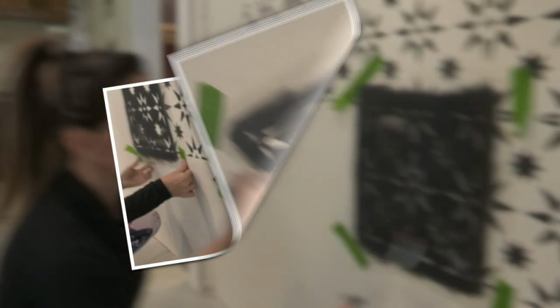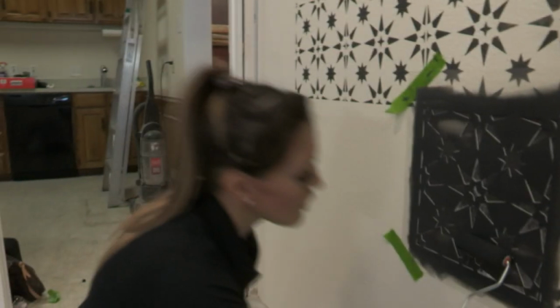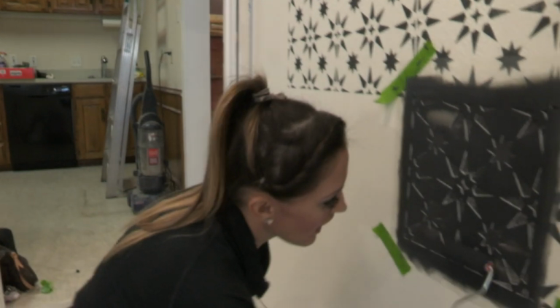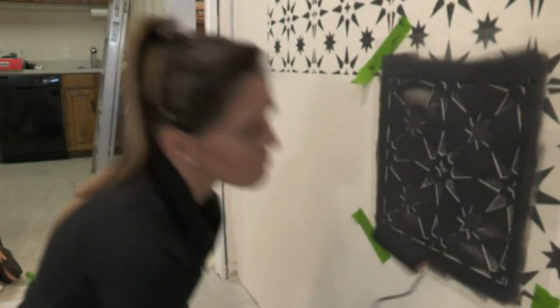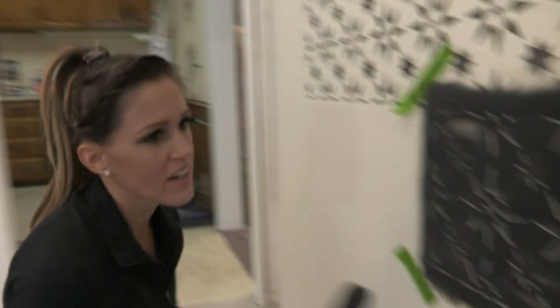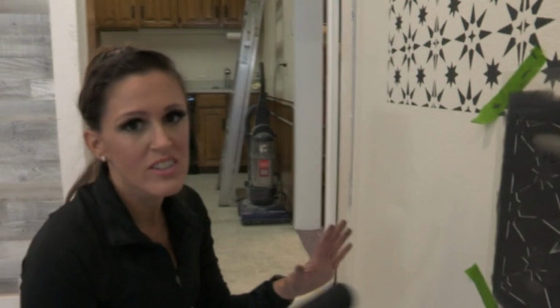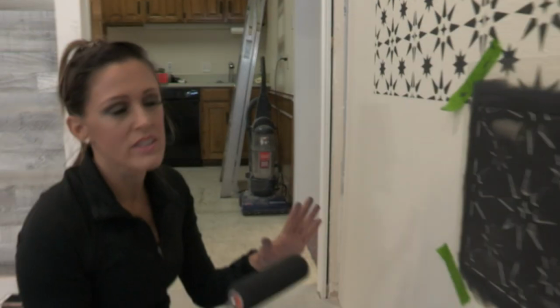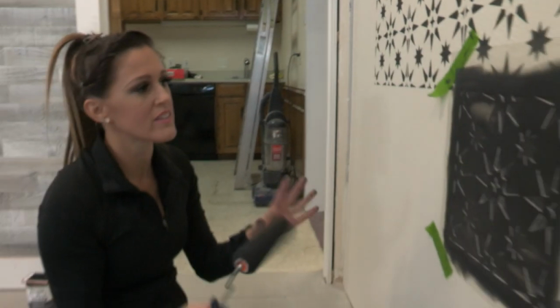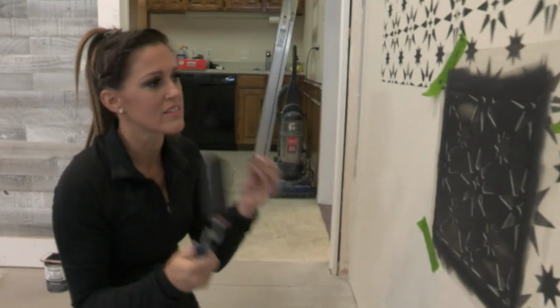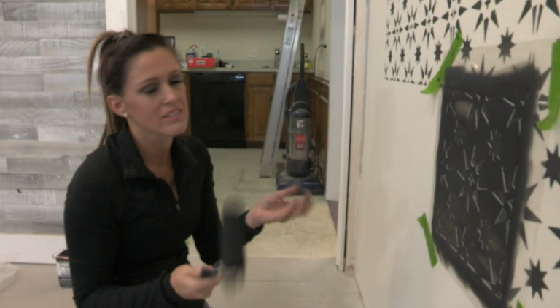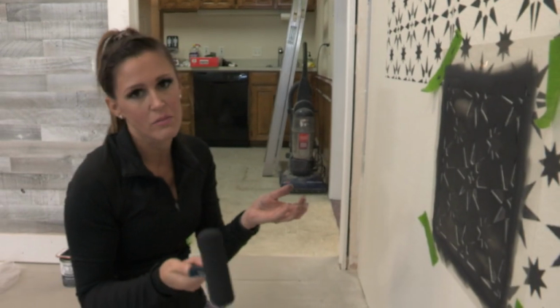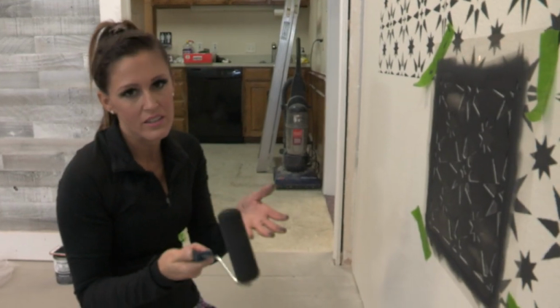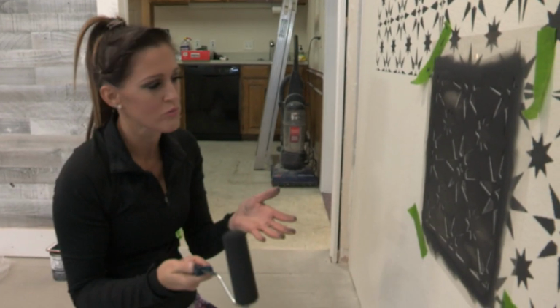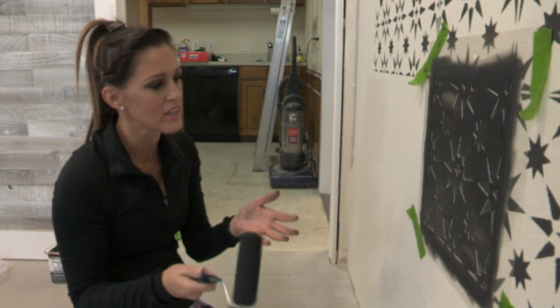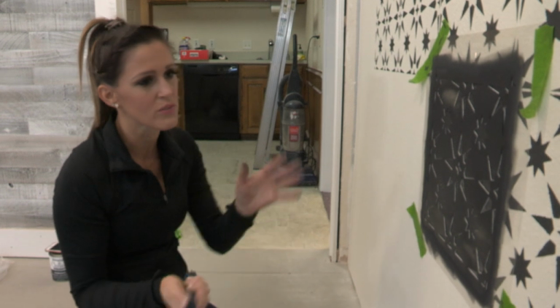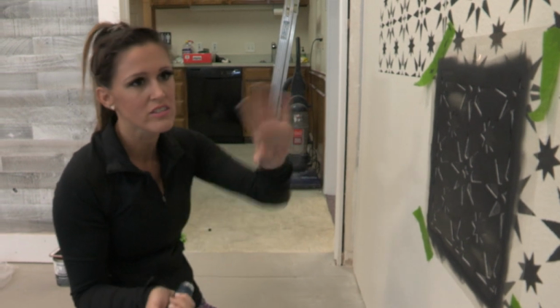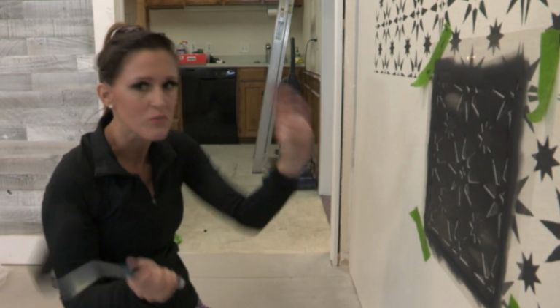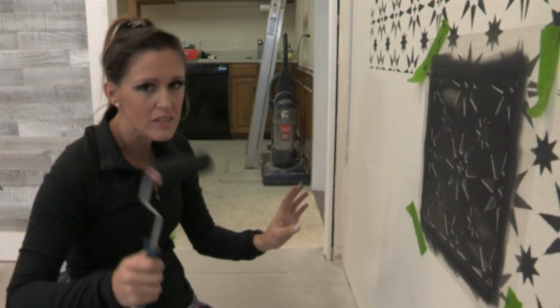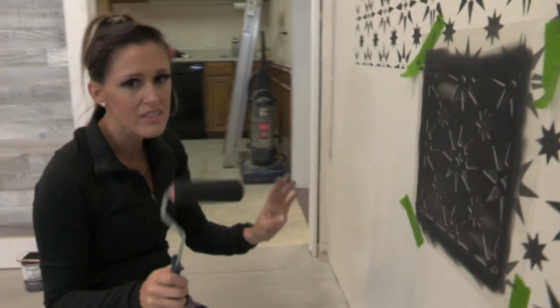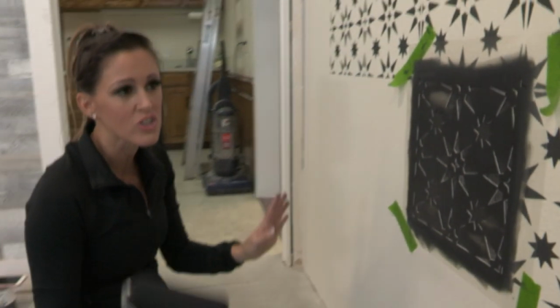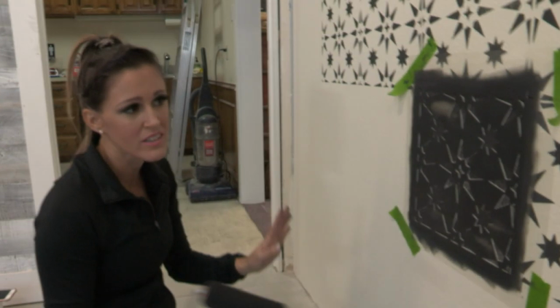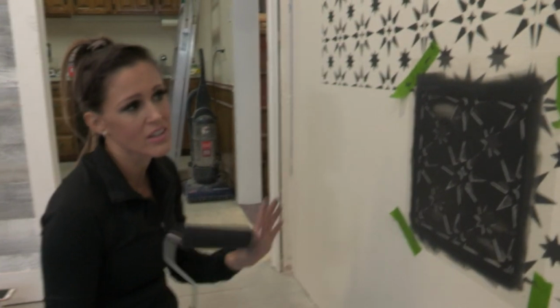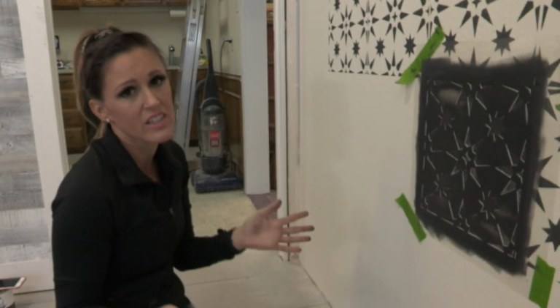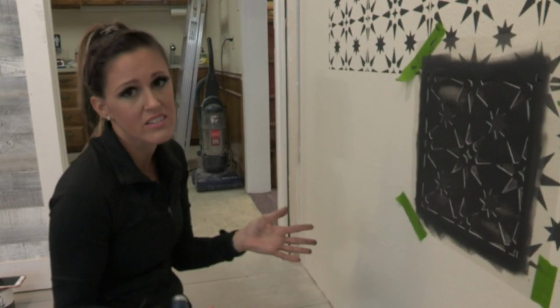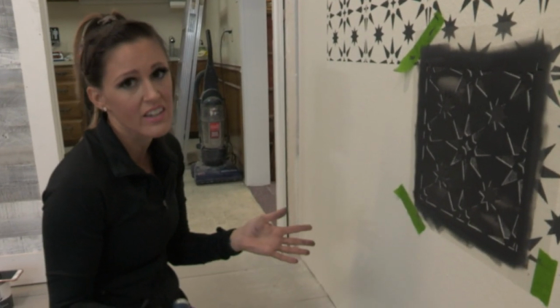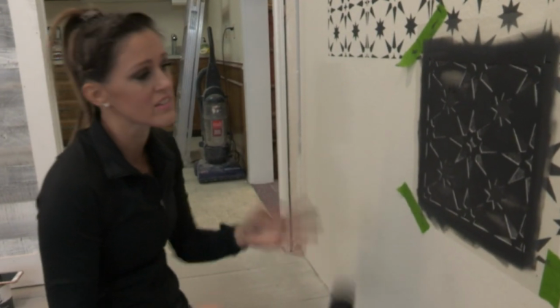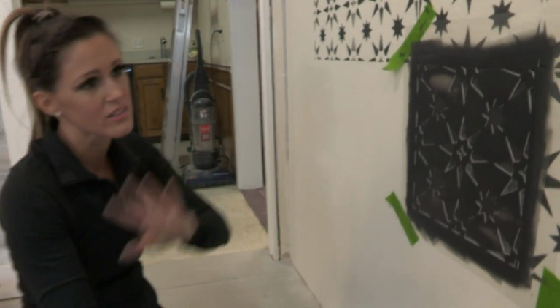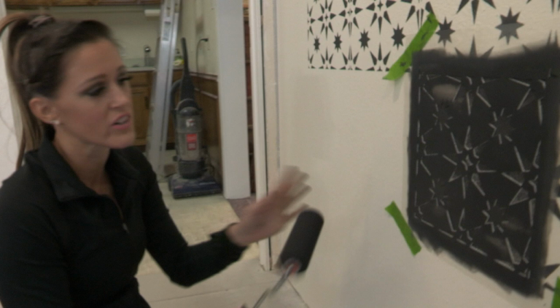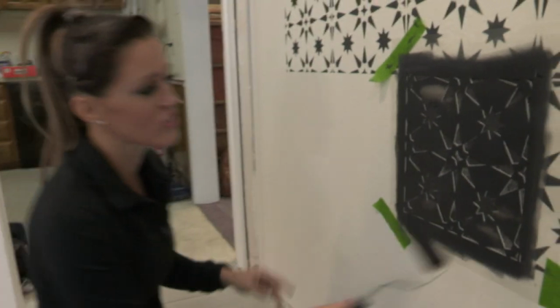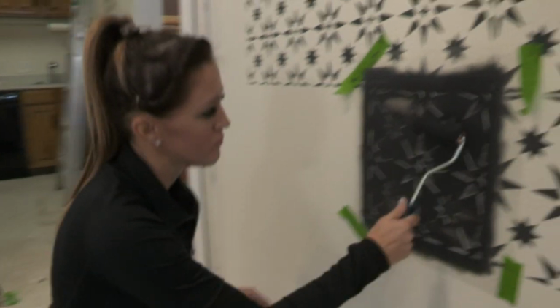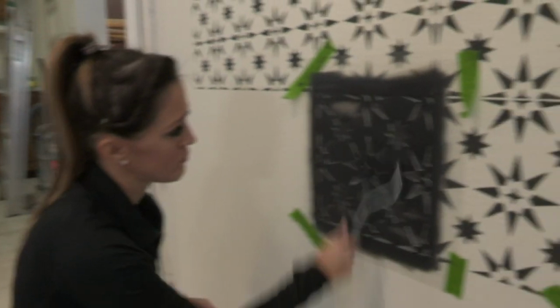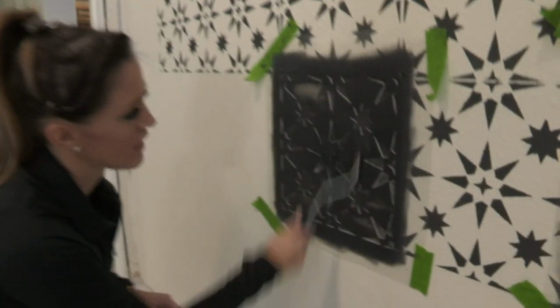You don't have to make every single one of these the exact same thickness of paint. If it looks a little faded in pieces, that's good because that's how real encaustic tile is — it's got different variations per tile.